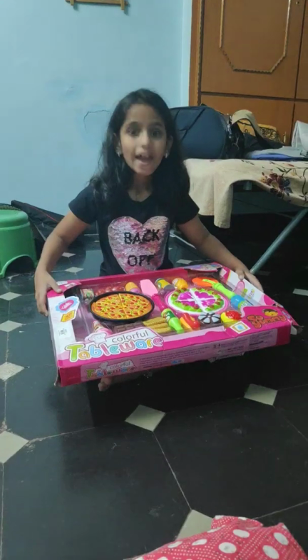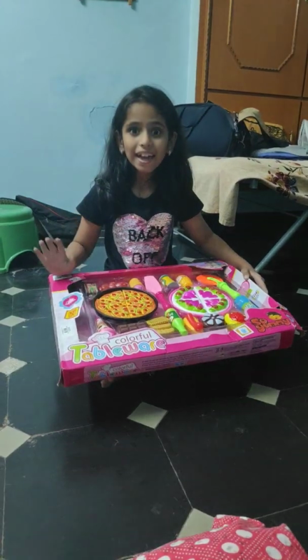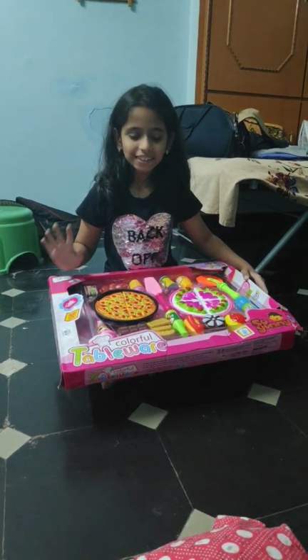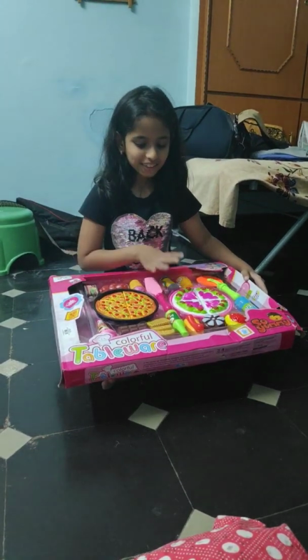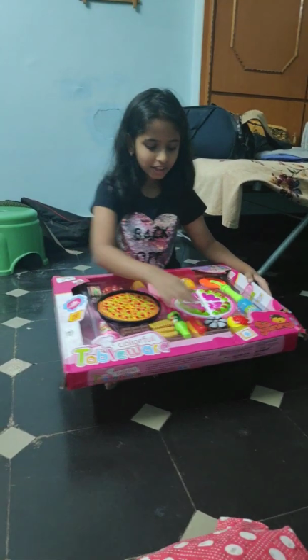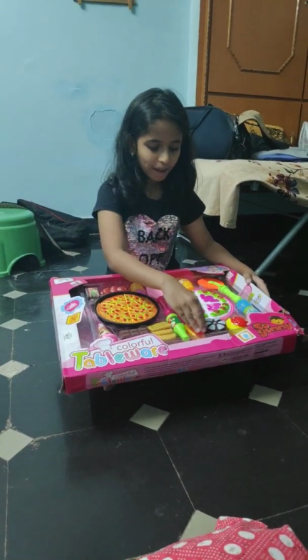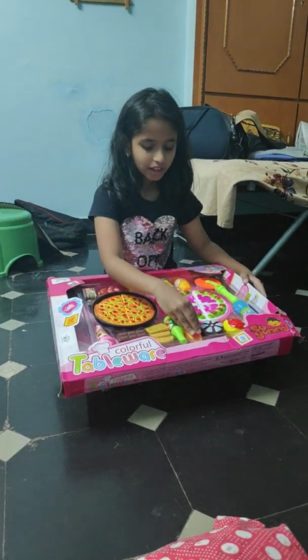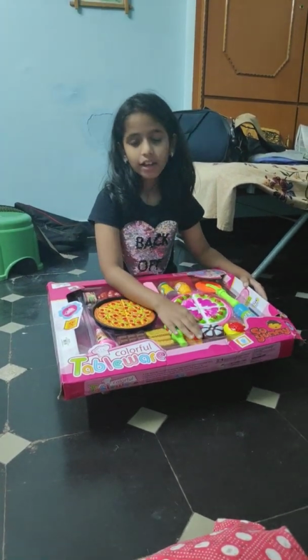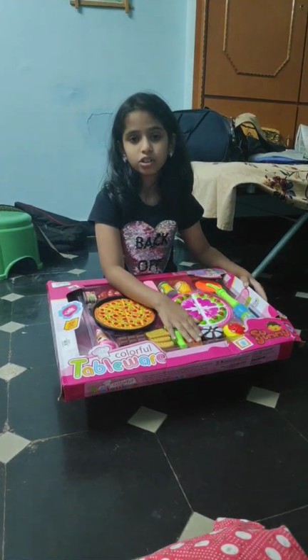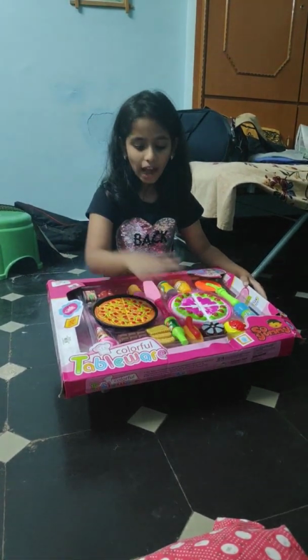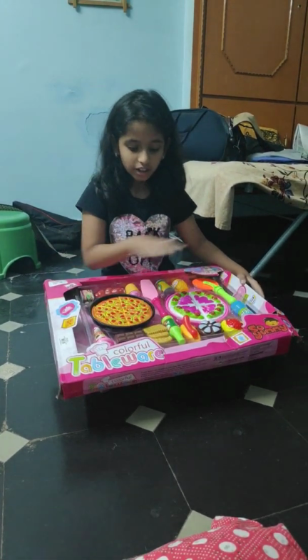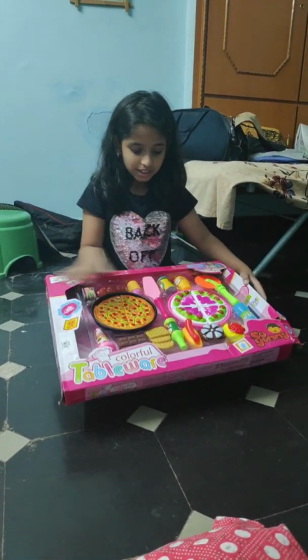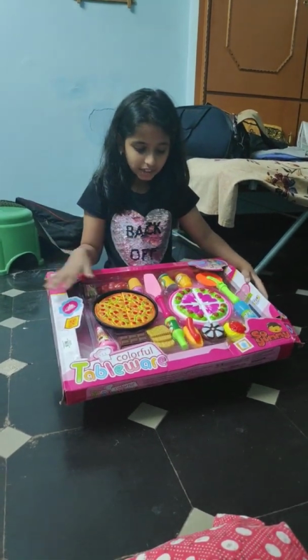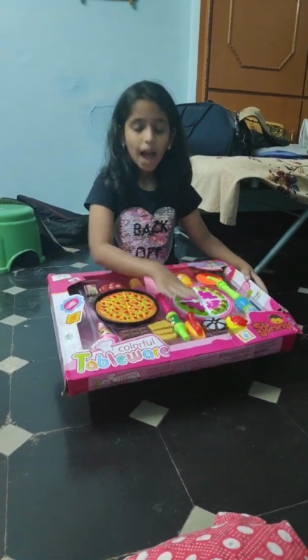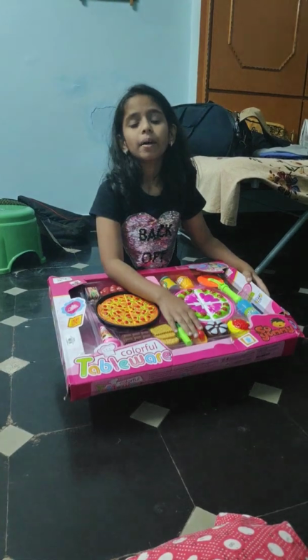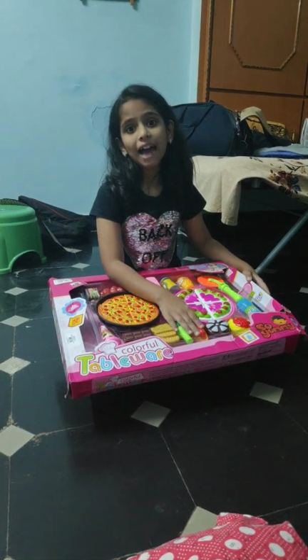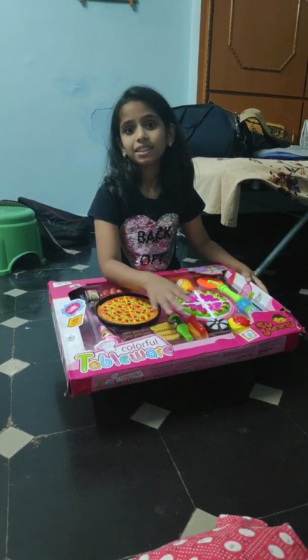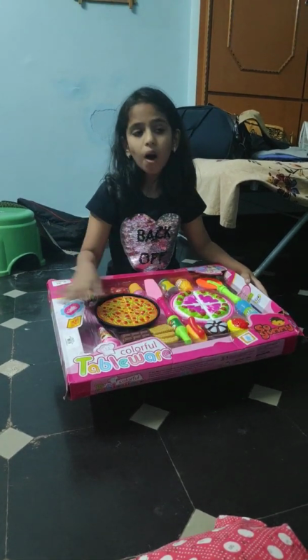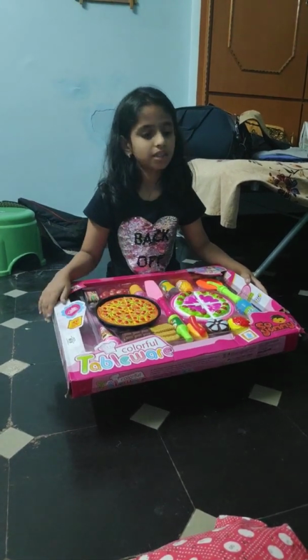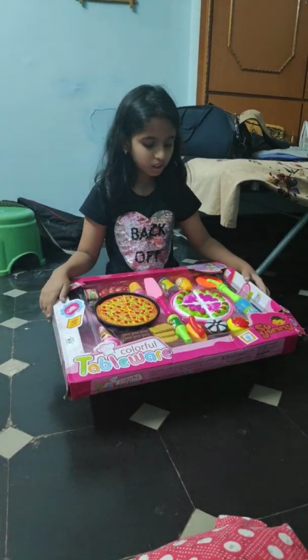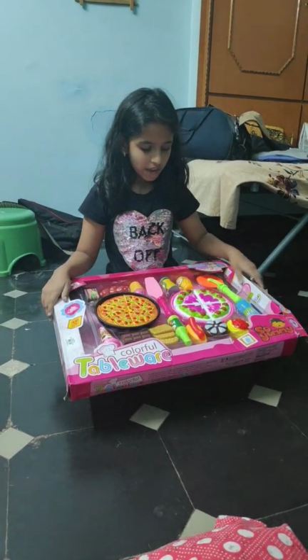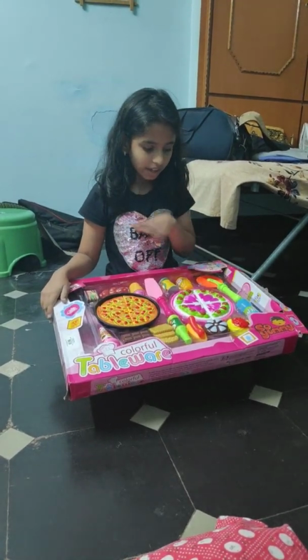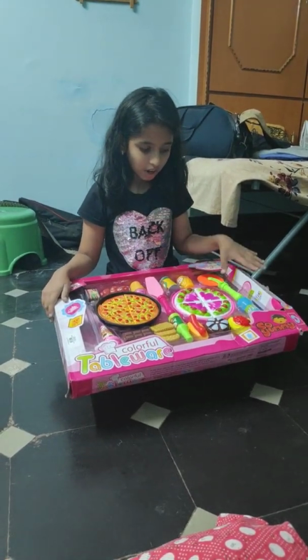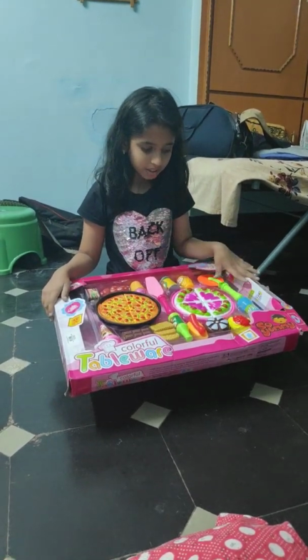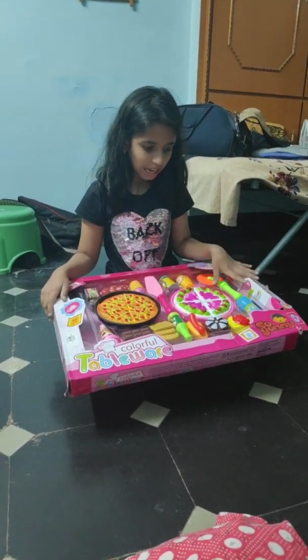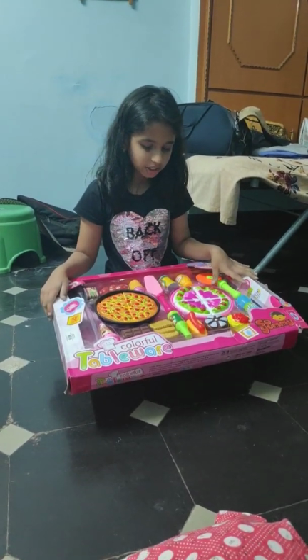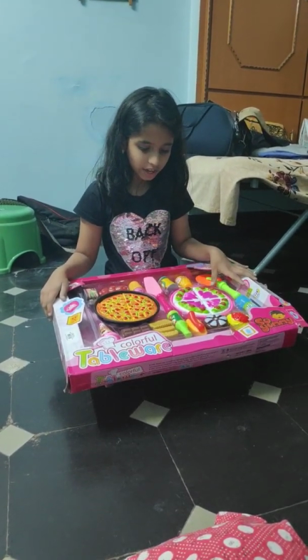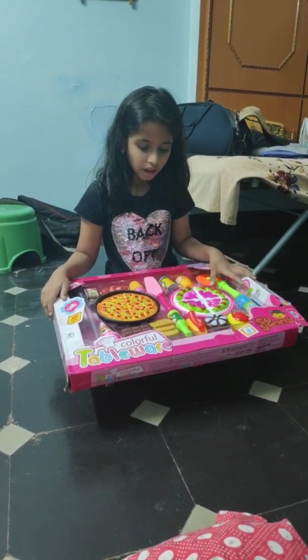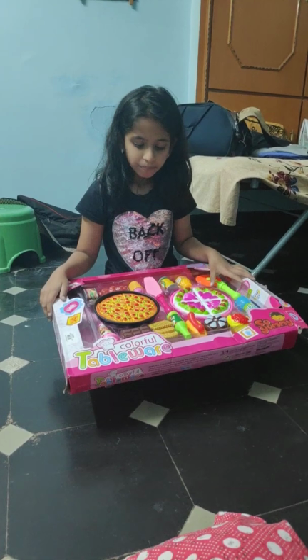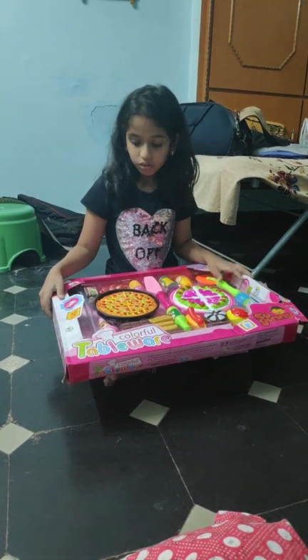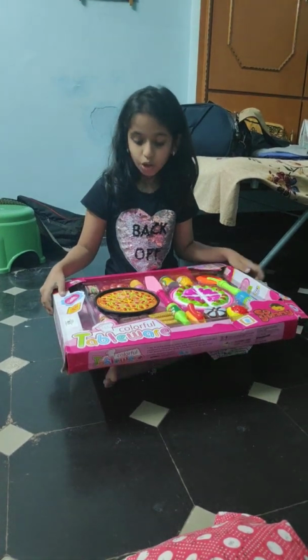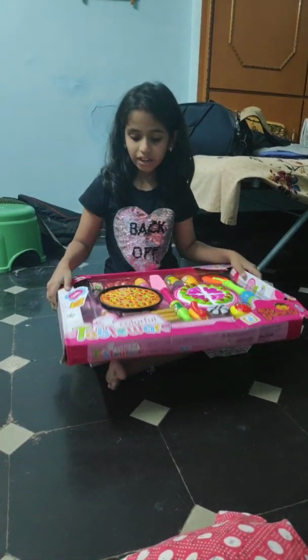Hey guys, this is SunnyD. I'm back and today I got this set. I'm in my dad's mom's house and he got me this set, so let's open it.